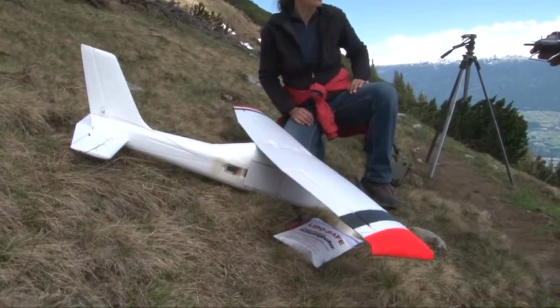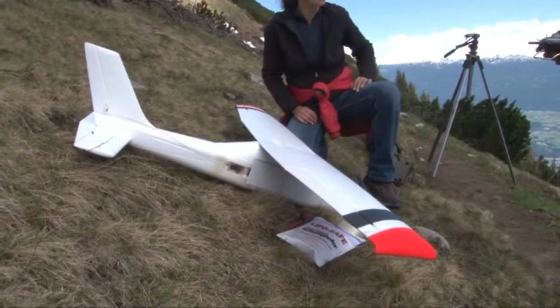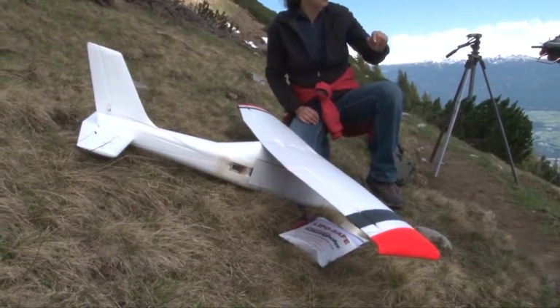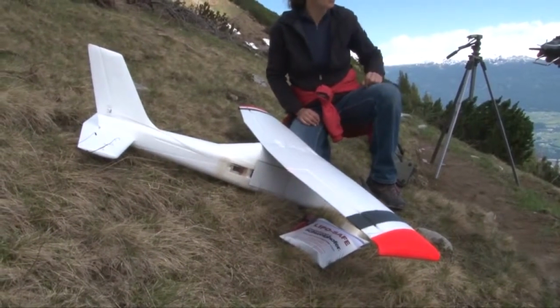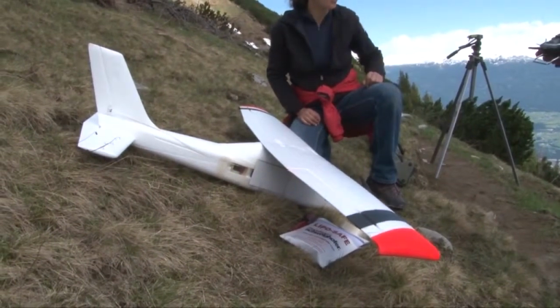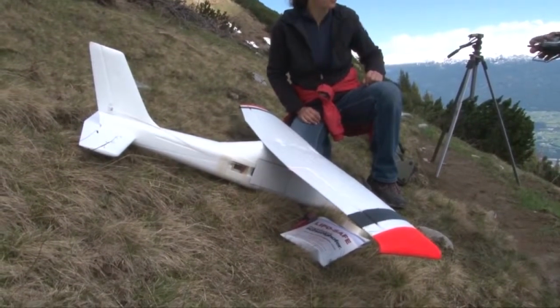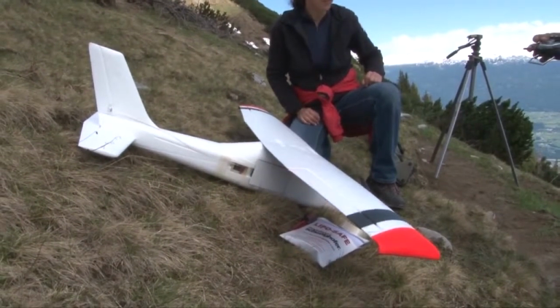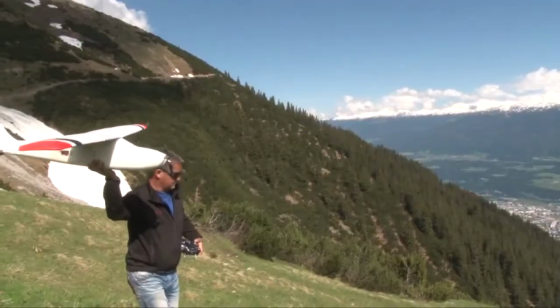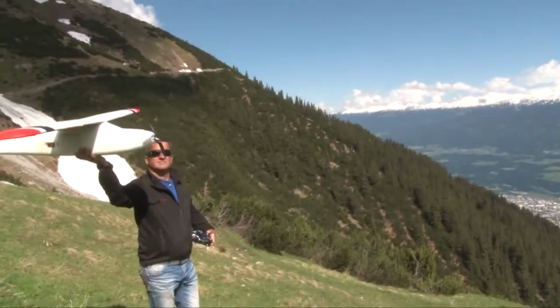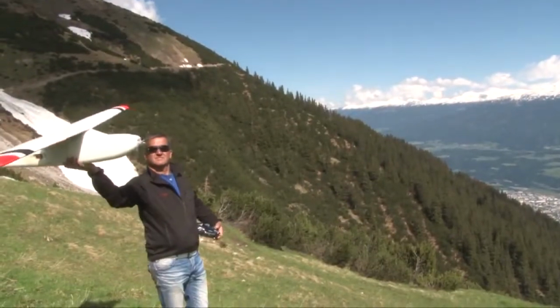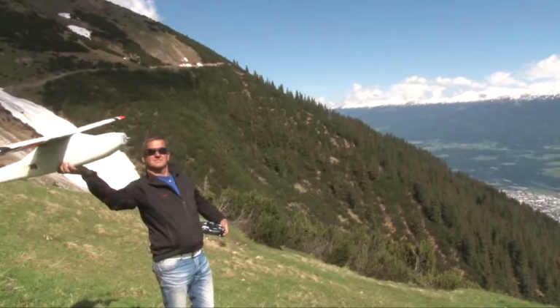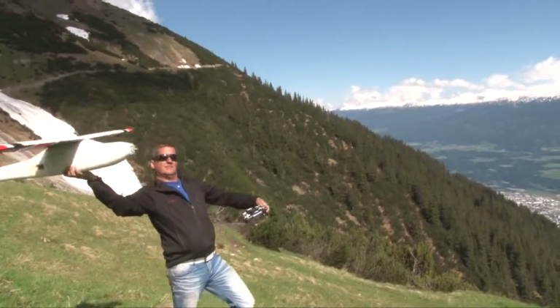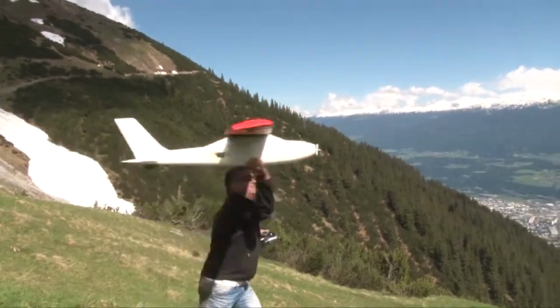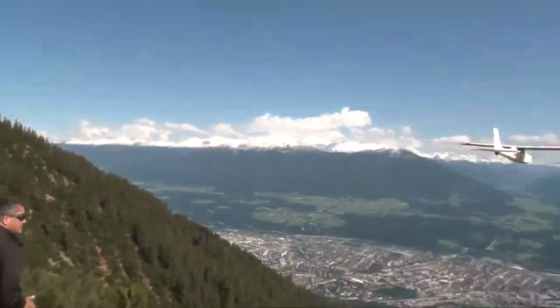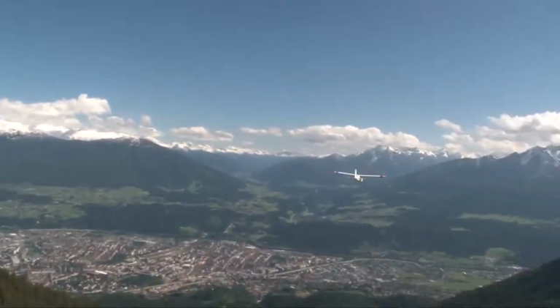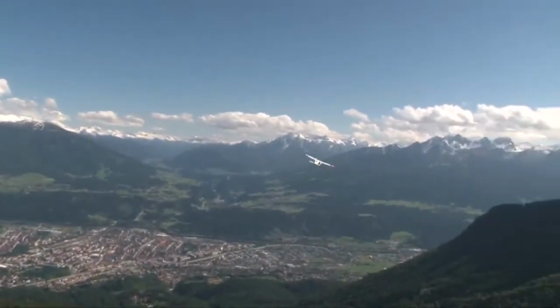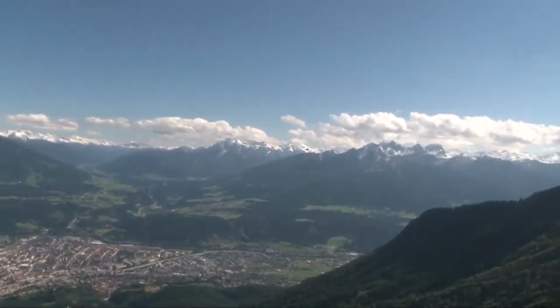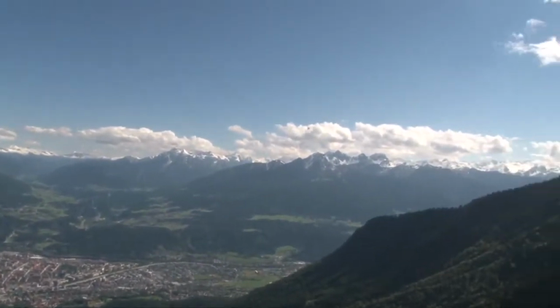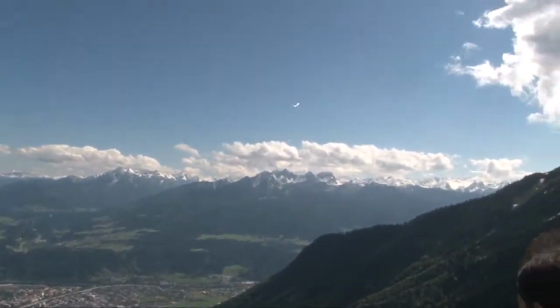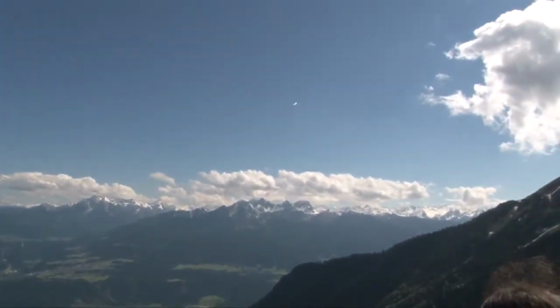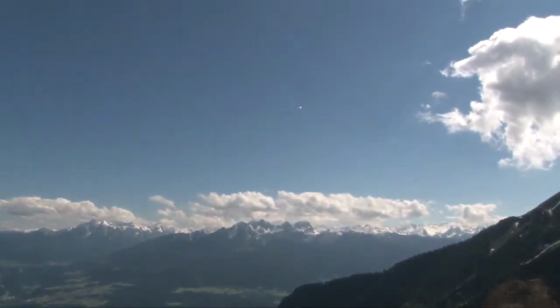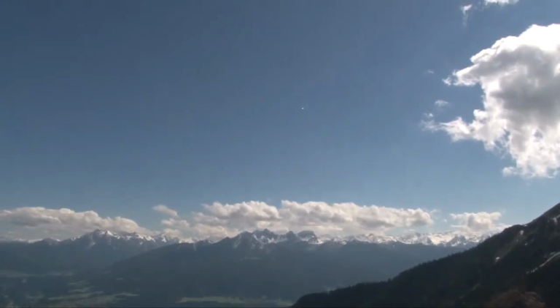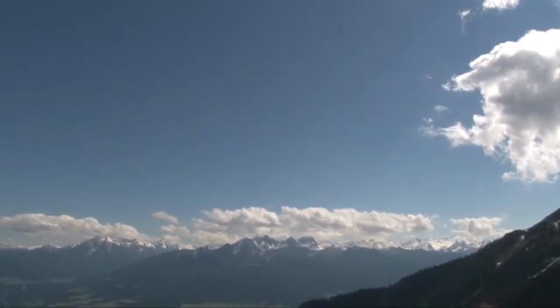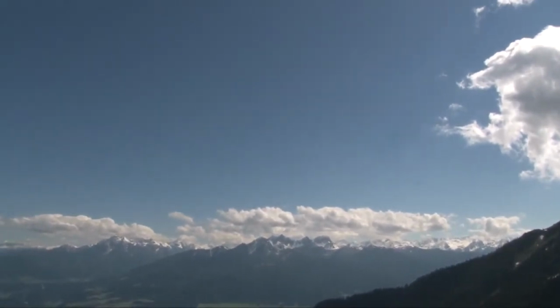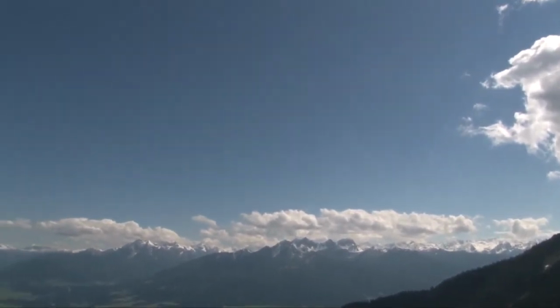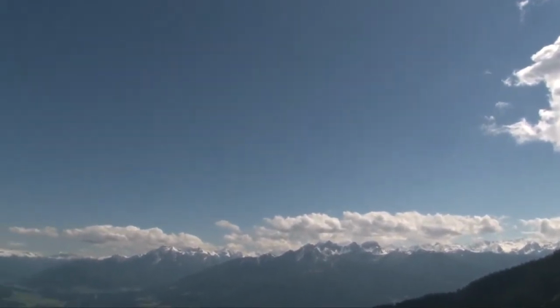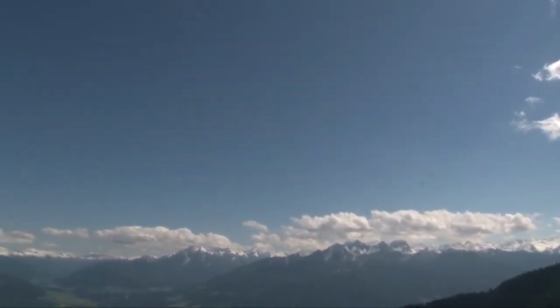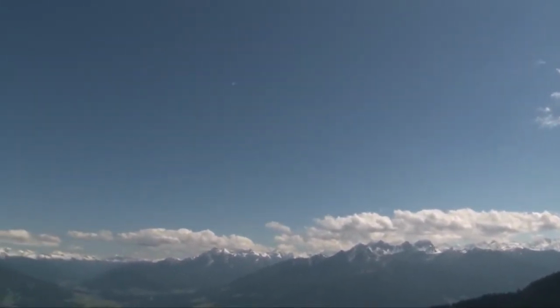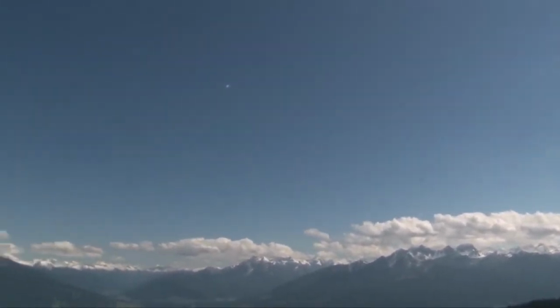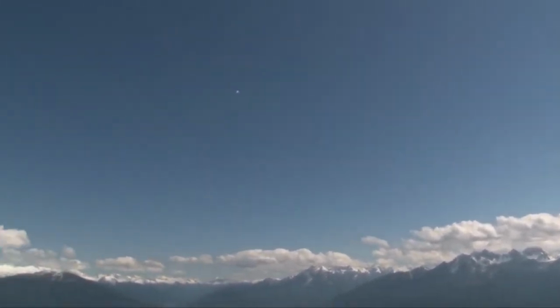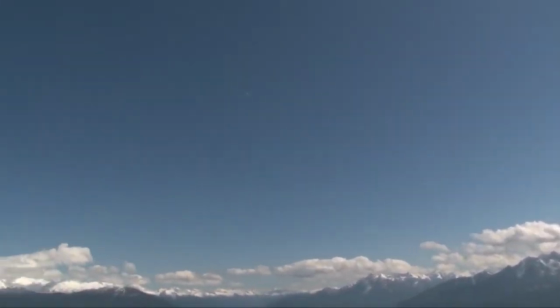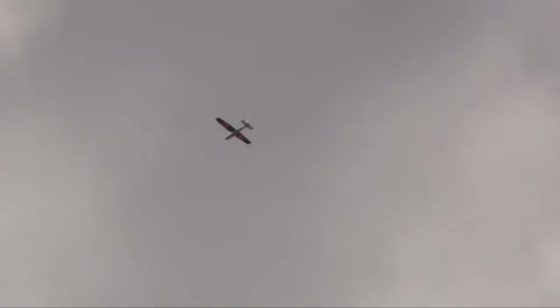So far, an electrically powered glider is in use, which can be controlled both manually by a pilot or with the help of an autopilot. For this purpose, it was equipped with sensors to stabilize the flight attitude and to take over the navigation.